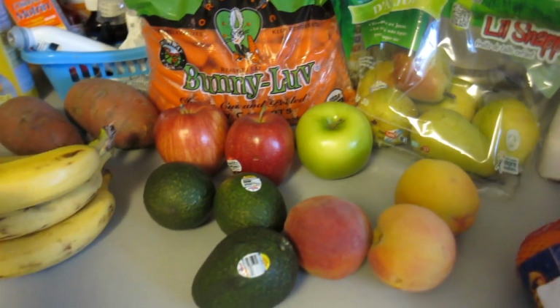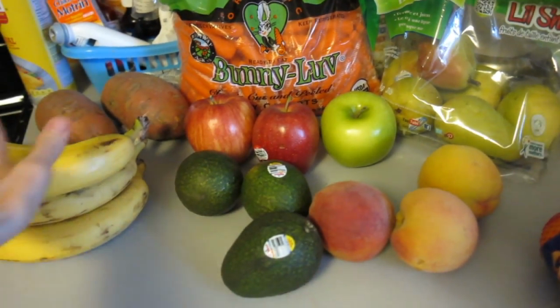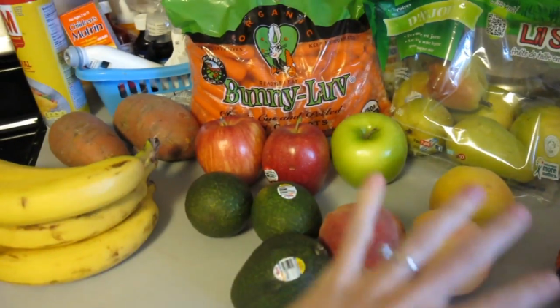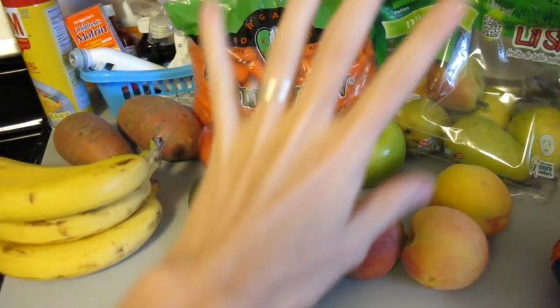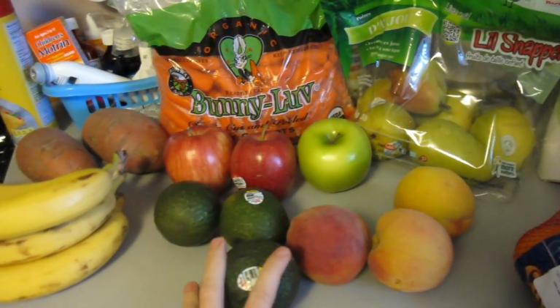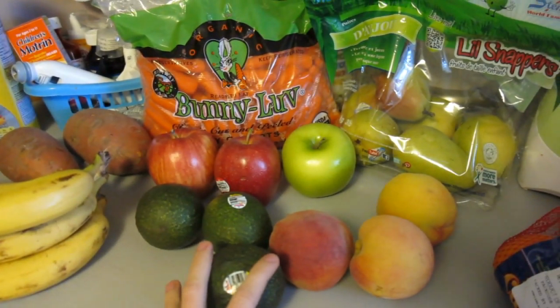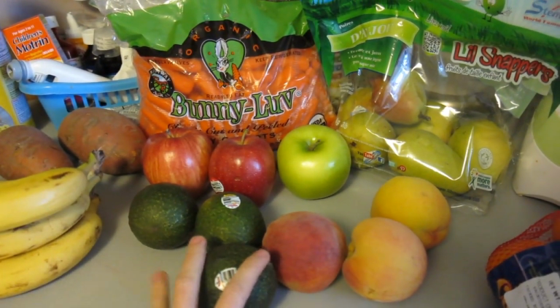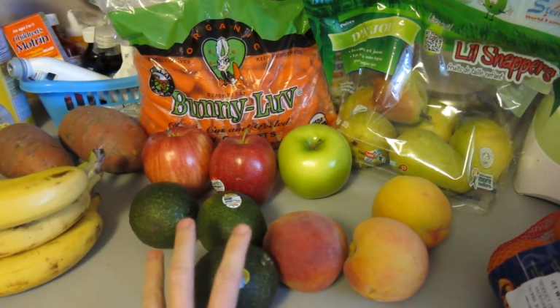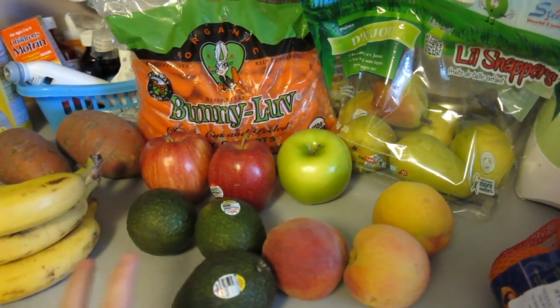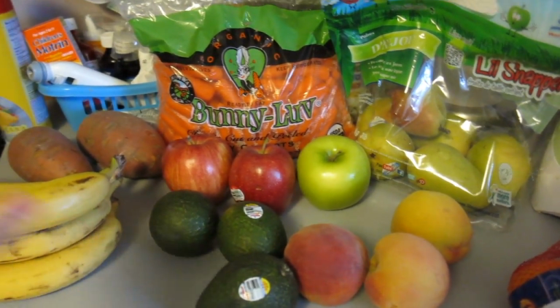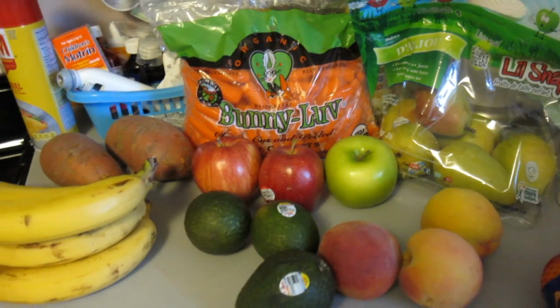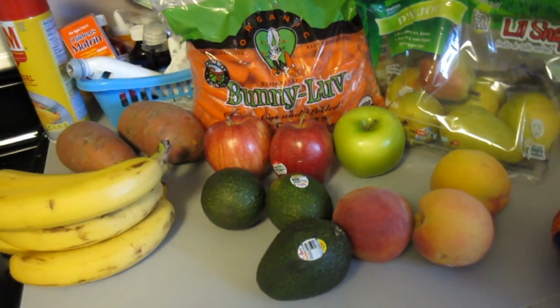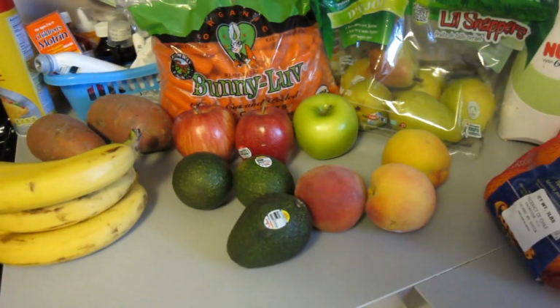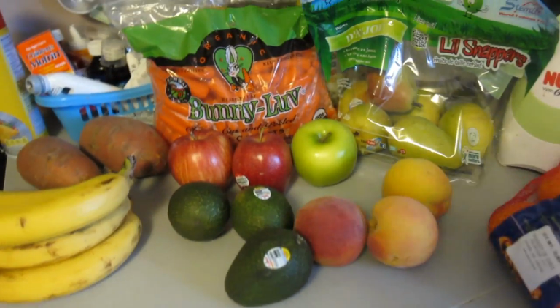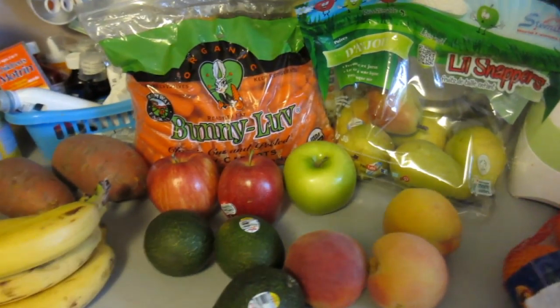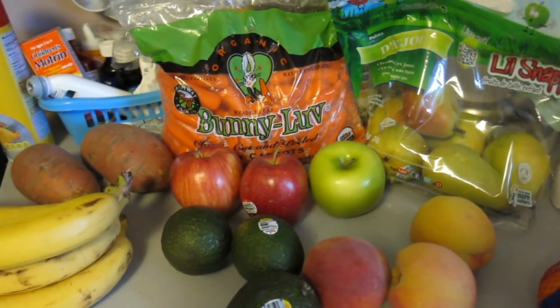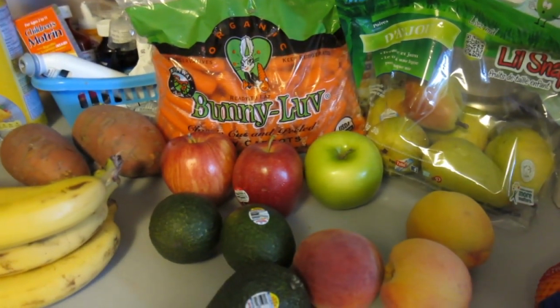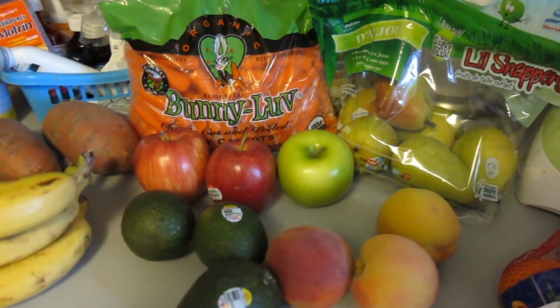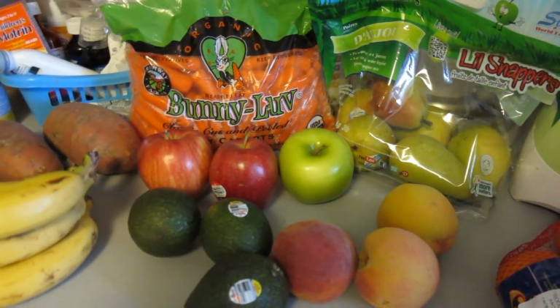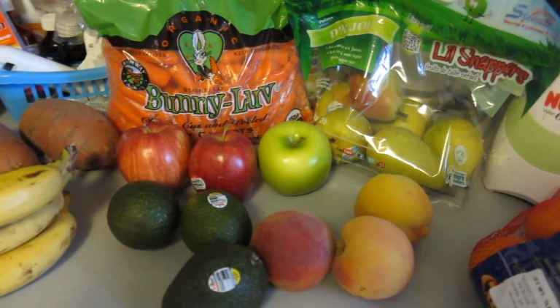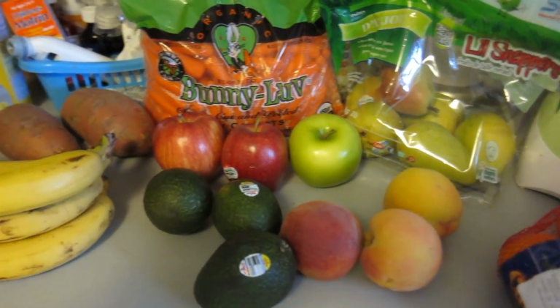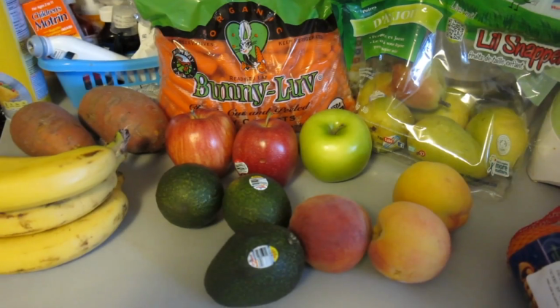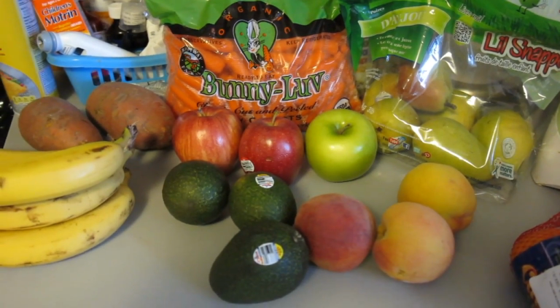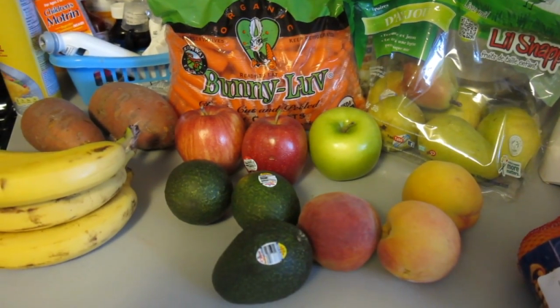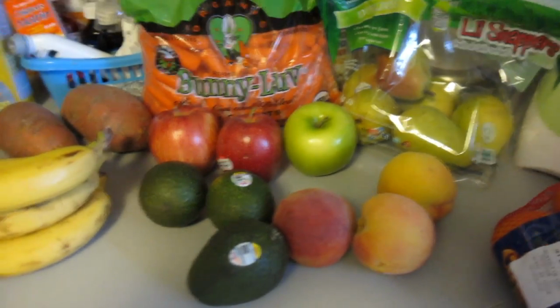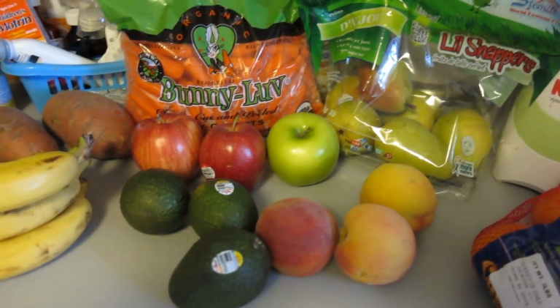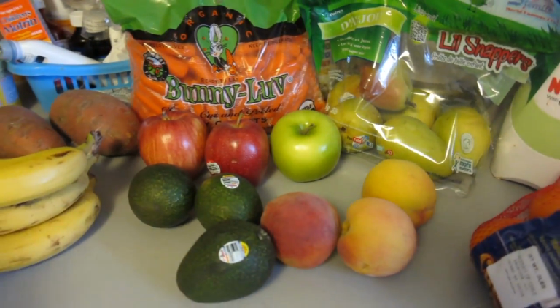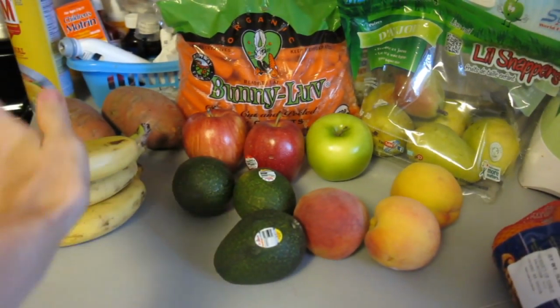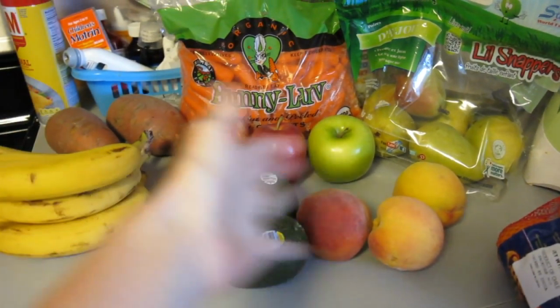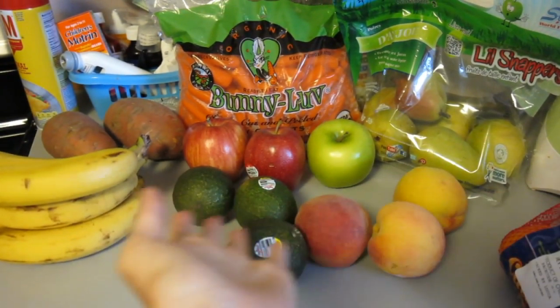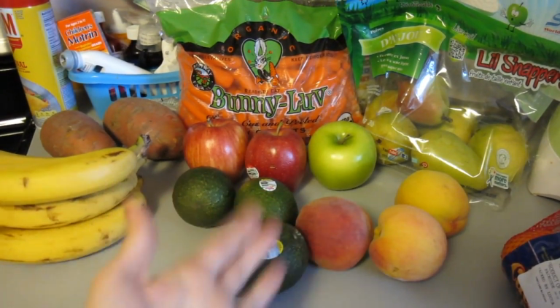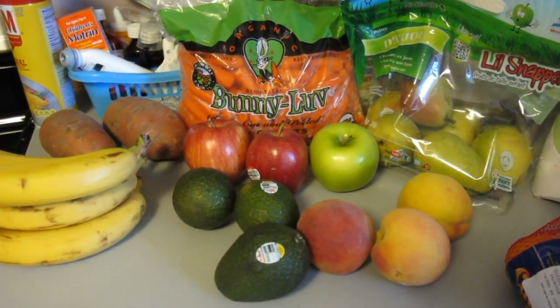Anyways, I'll get it all out here, and then I'll get the stuff out of the refrigerator and set it all out. Then I'll have it ready to go. I'll come back to you in a second and show you what I have all set.